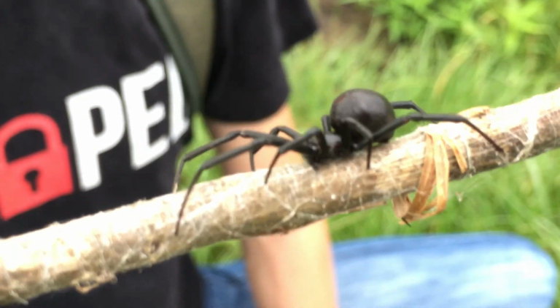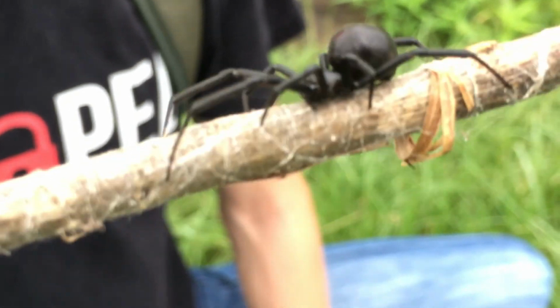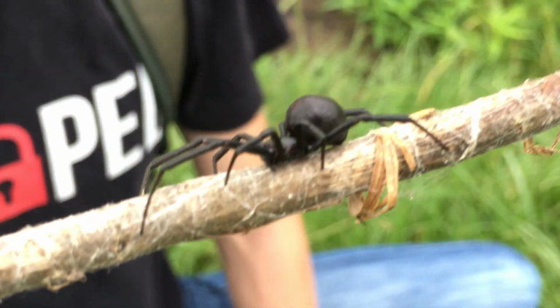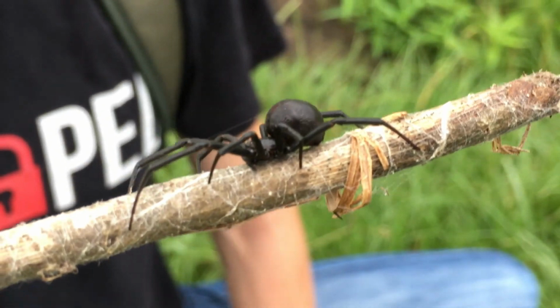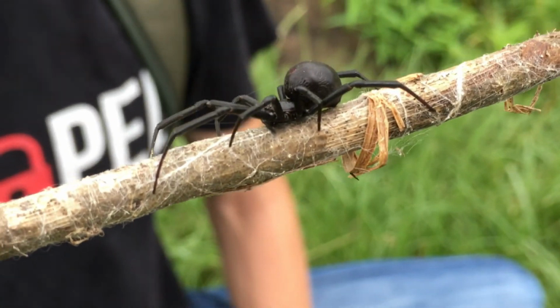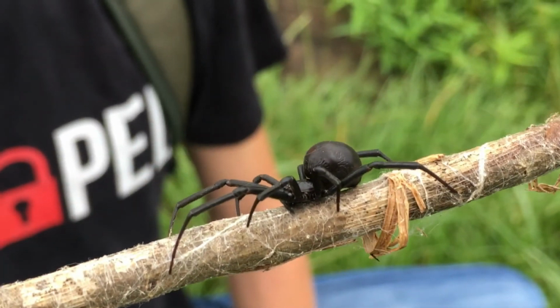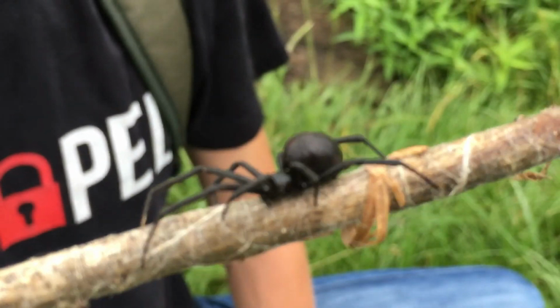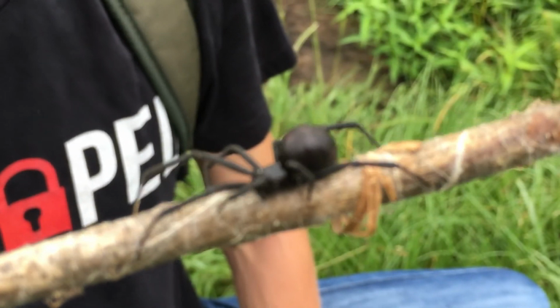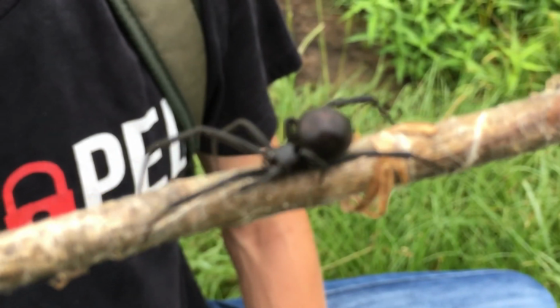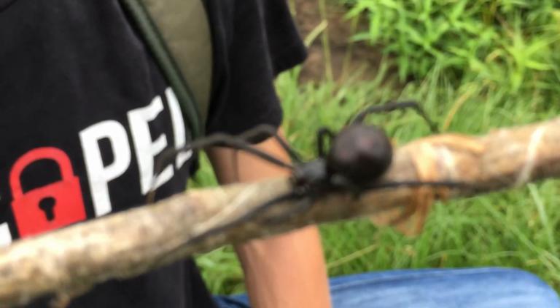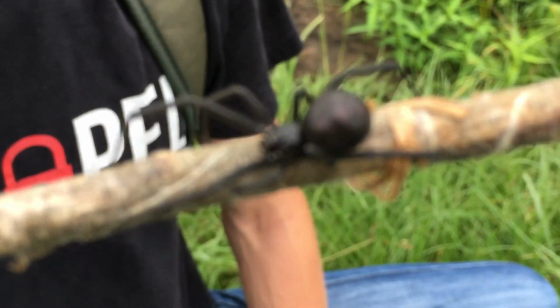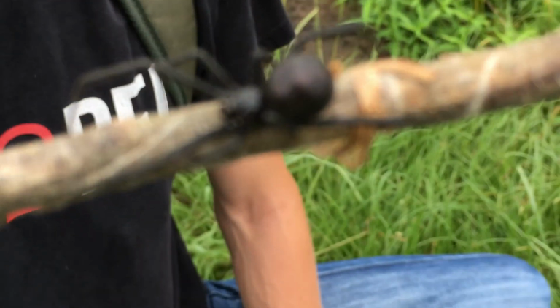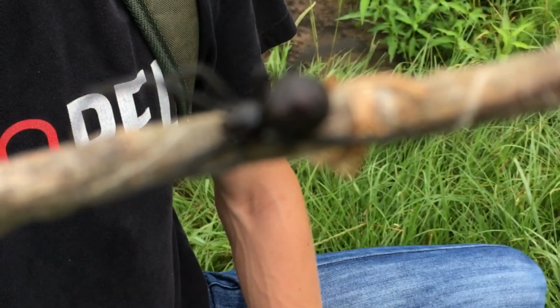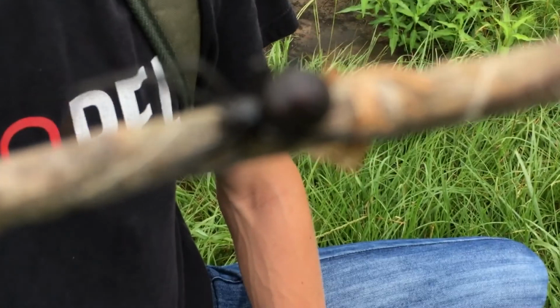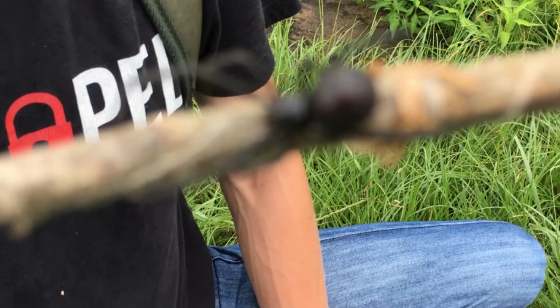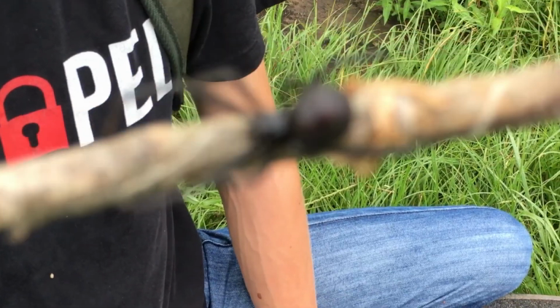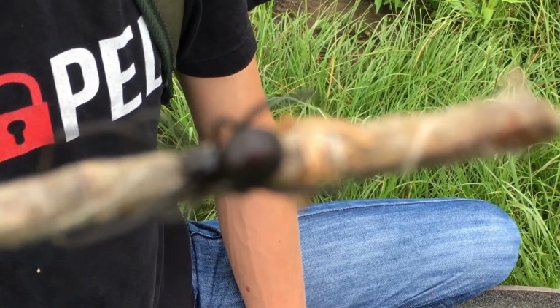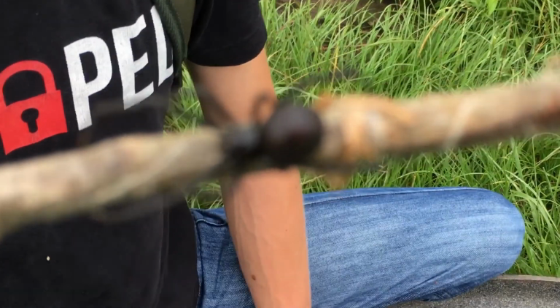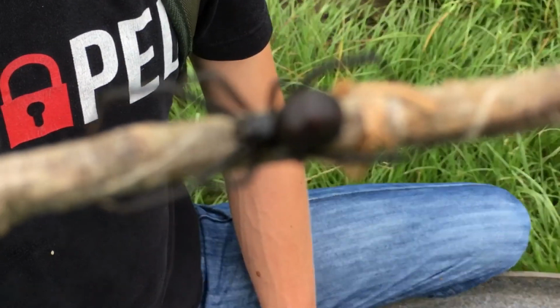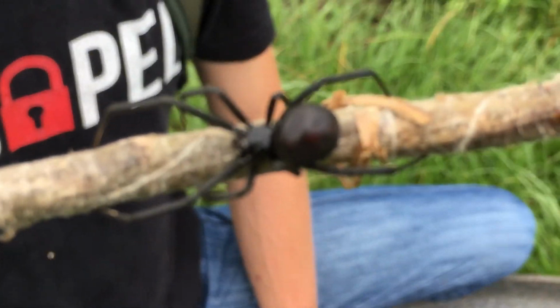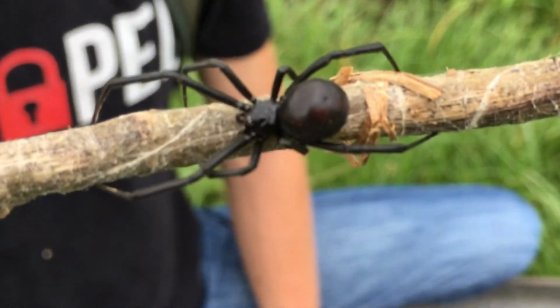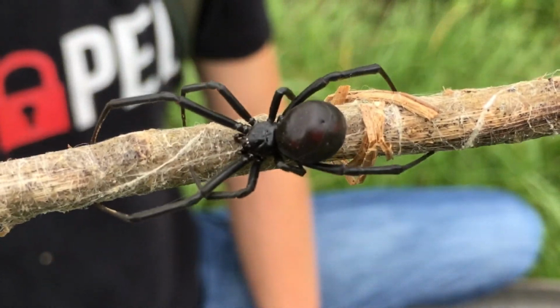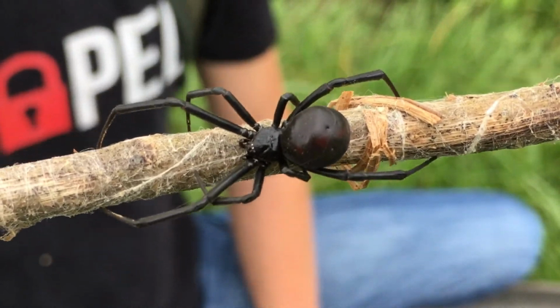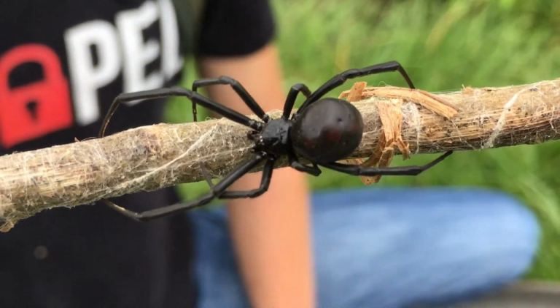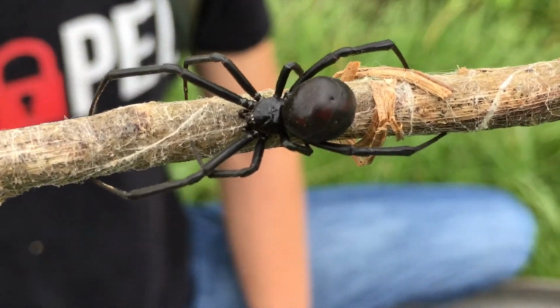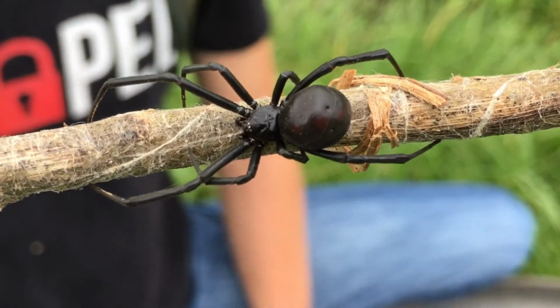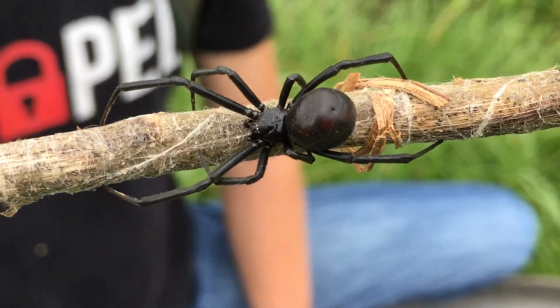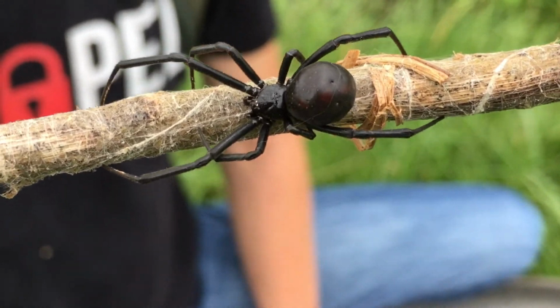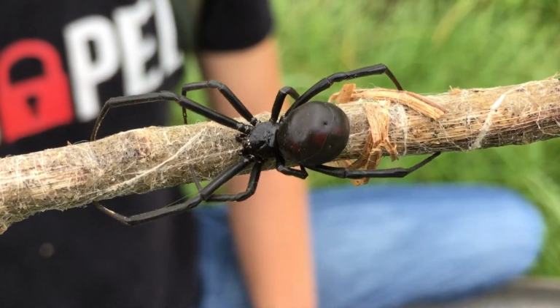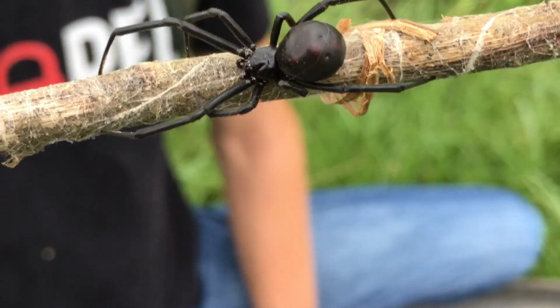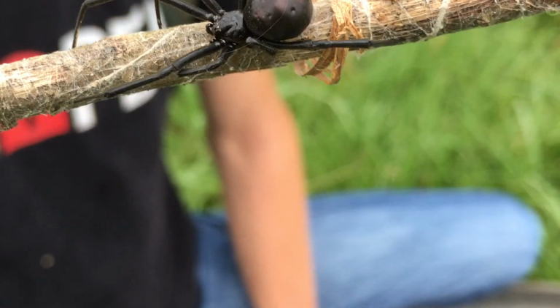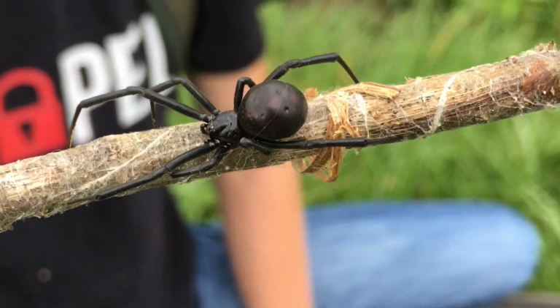They're an arachnid, which means they're going to have two body sections — the head and the abdomen. And they're going to have two sets of four legs, so they're going to have eight legs in total.